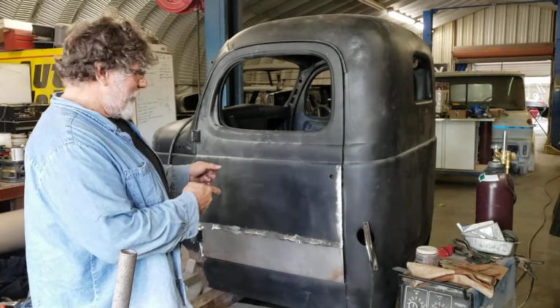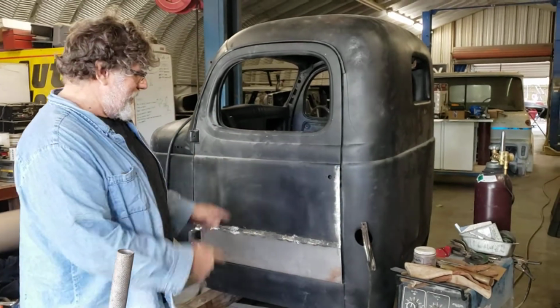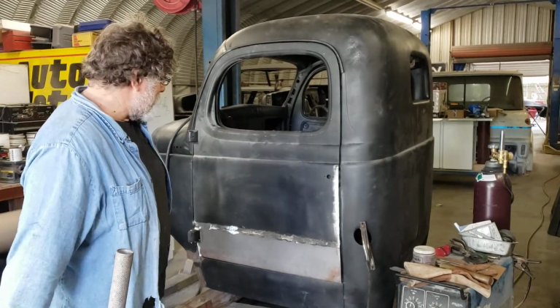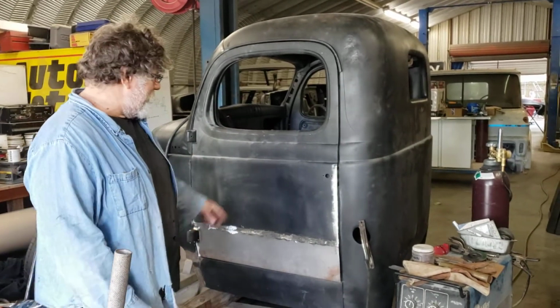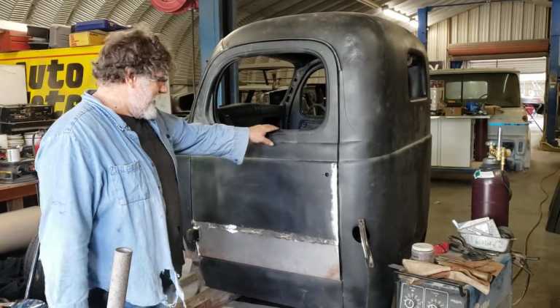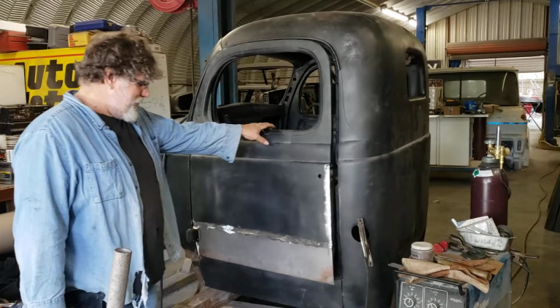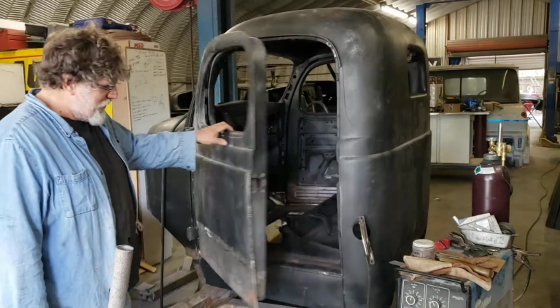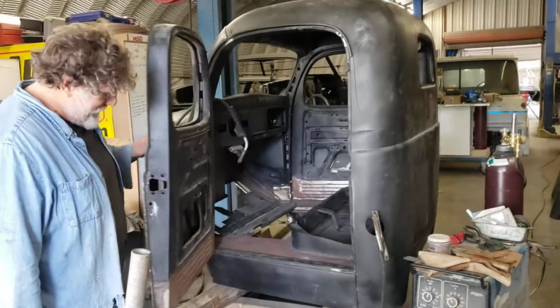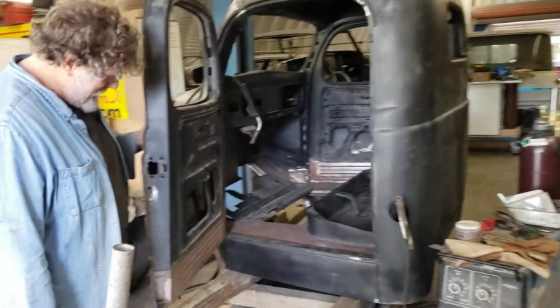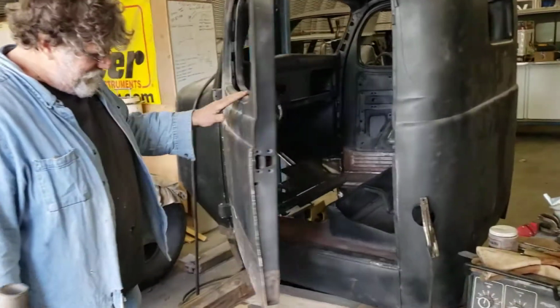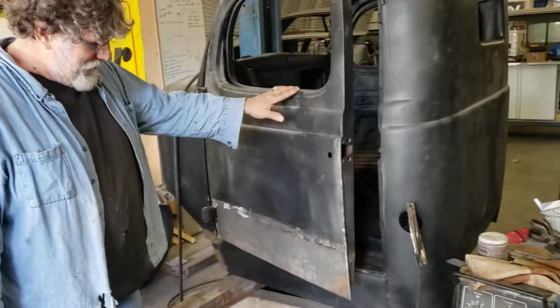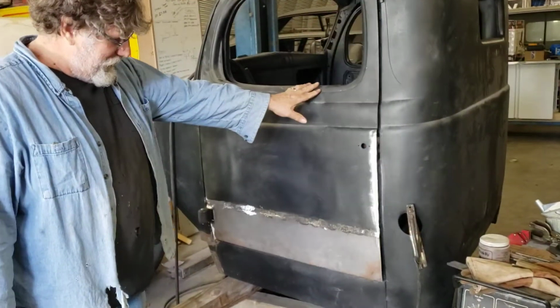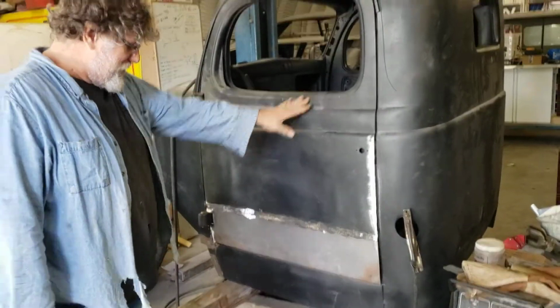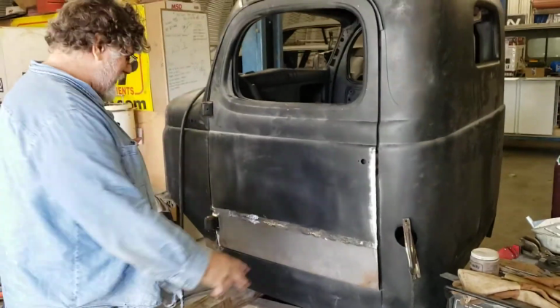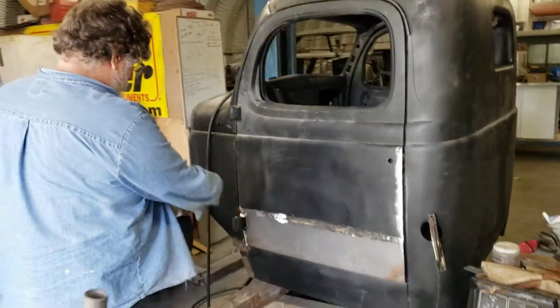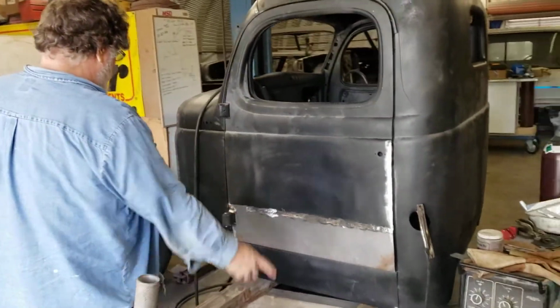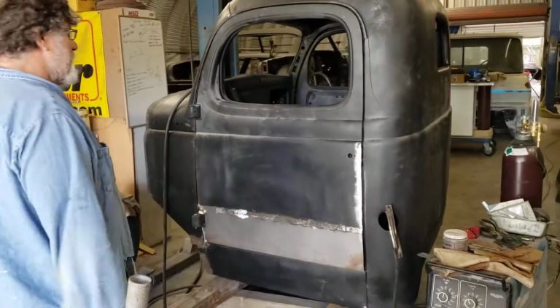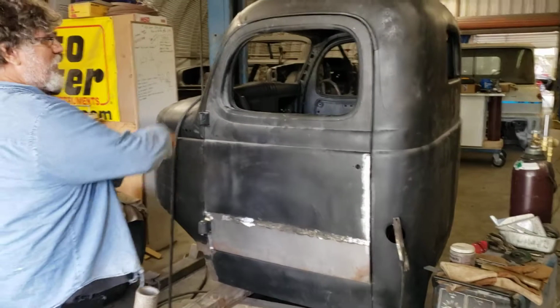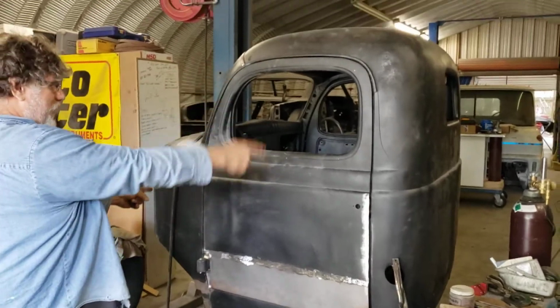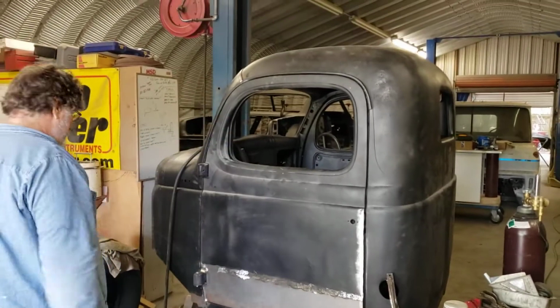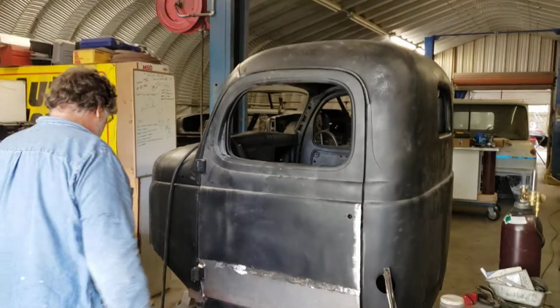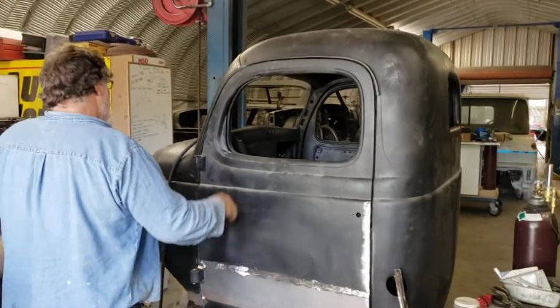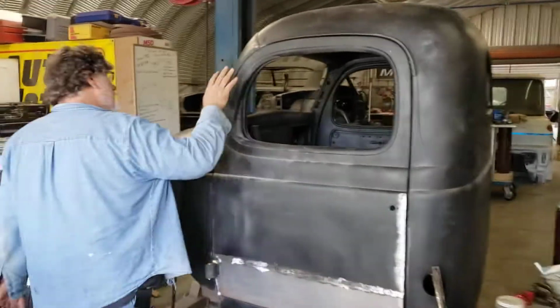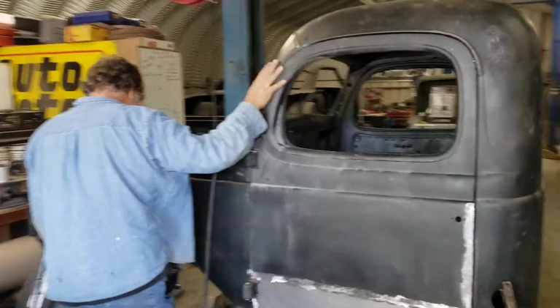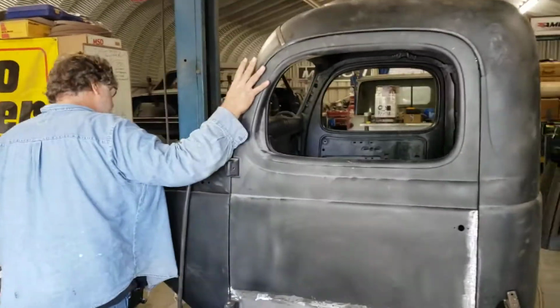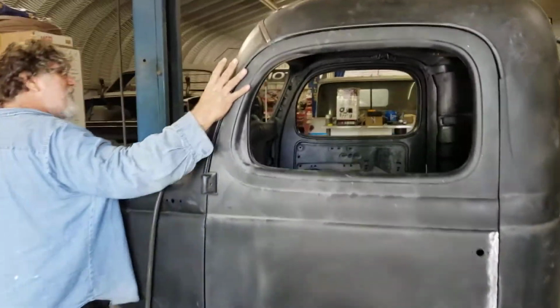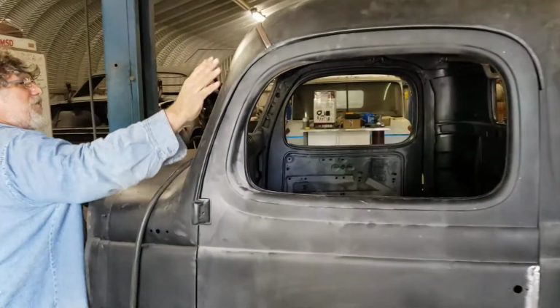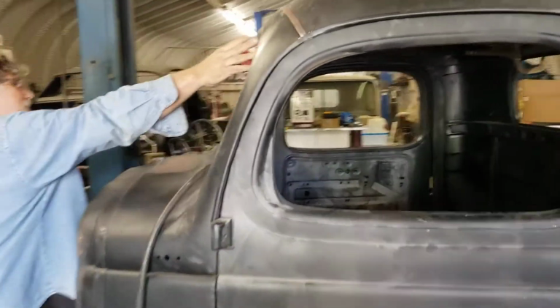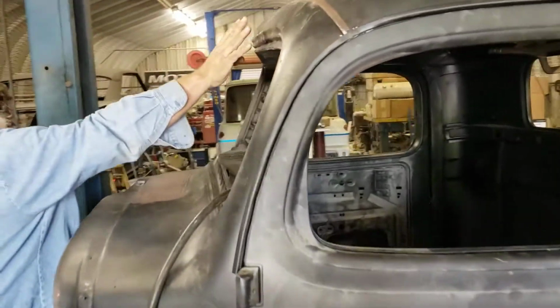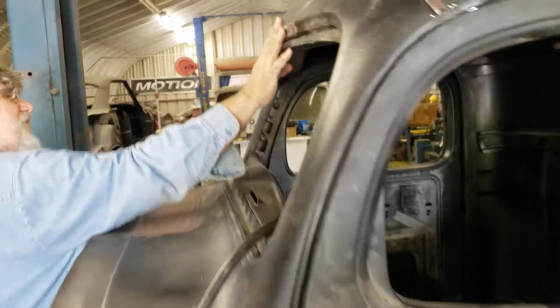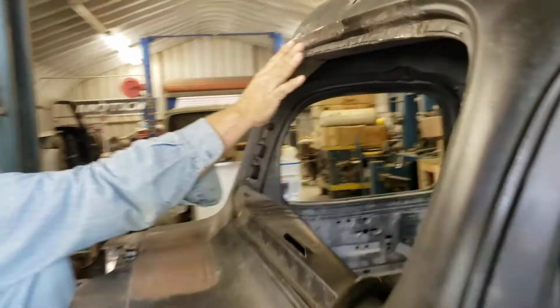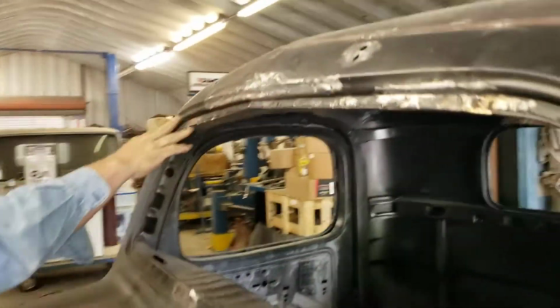Working on Danny's truck here. Moved up all the floors inside, got all the patch panels put on, worked on all the gaps. Working on all these welds up at the door jam here, fixing up around the window.